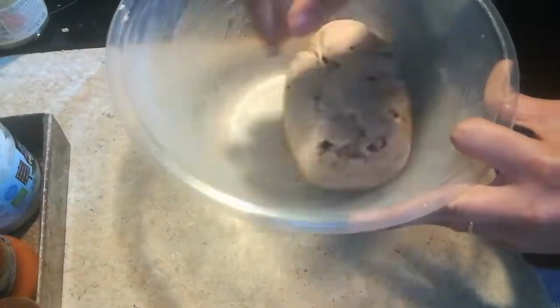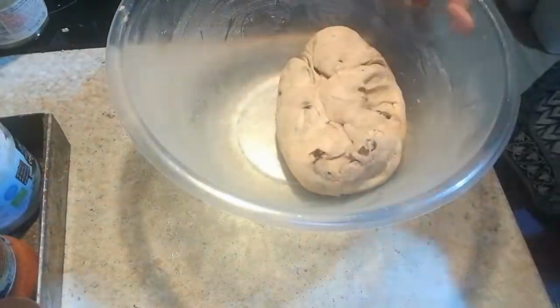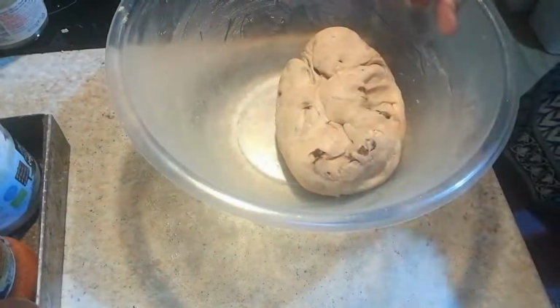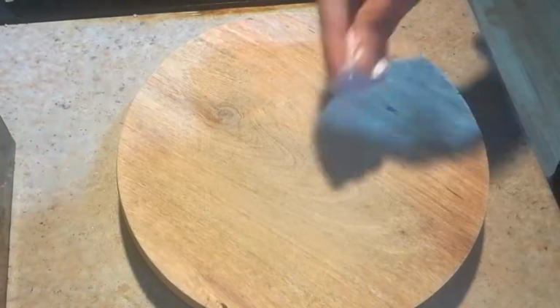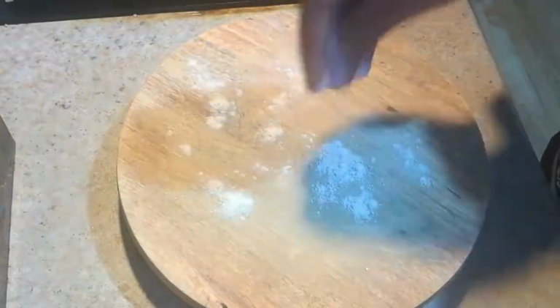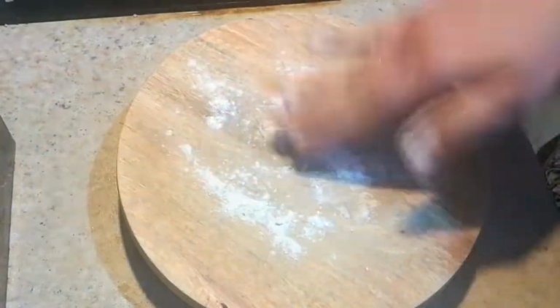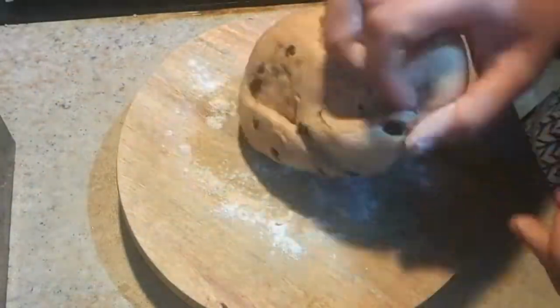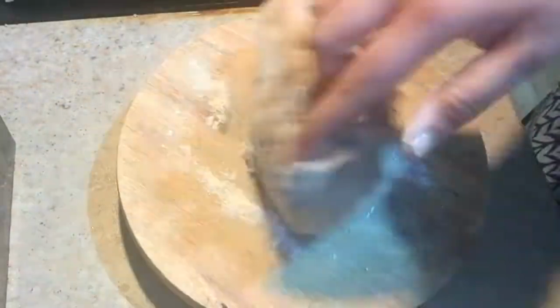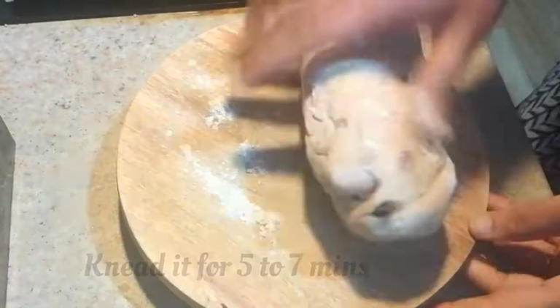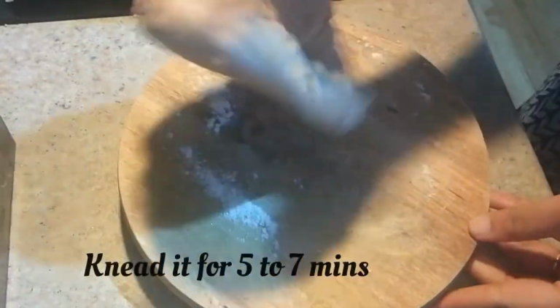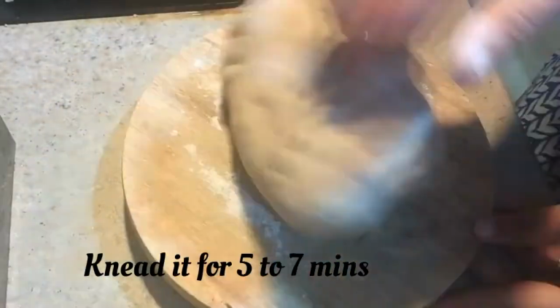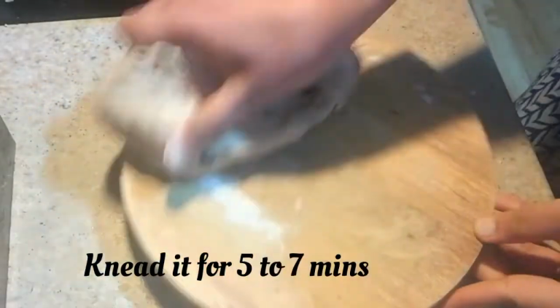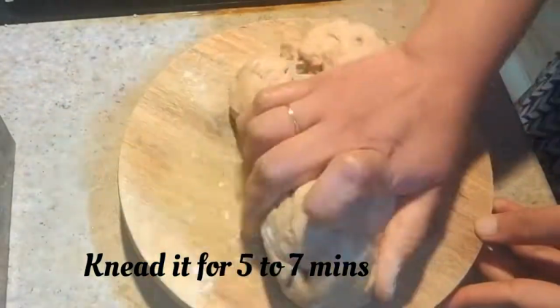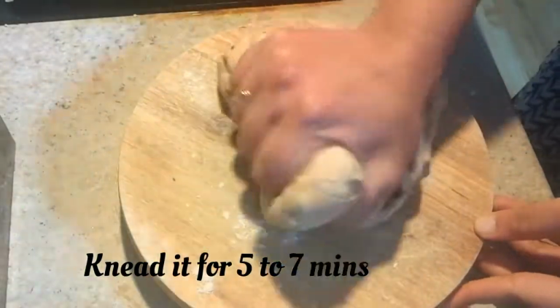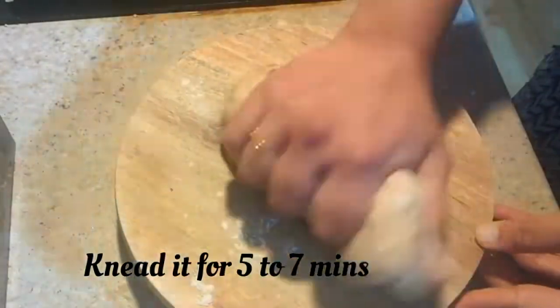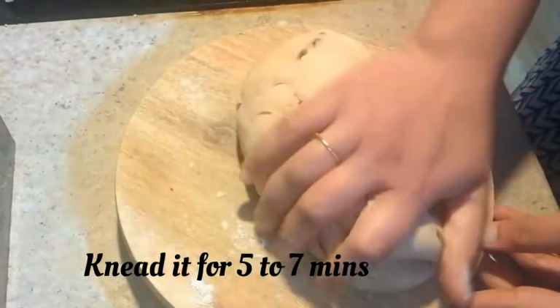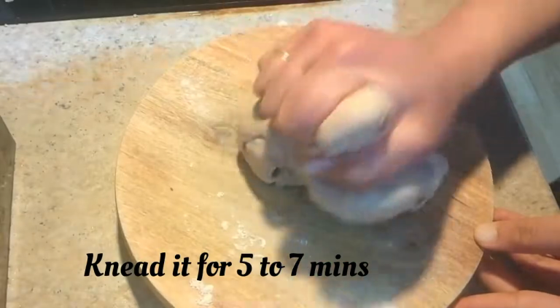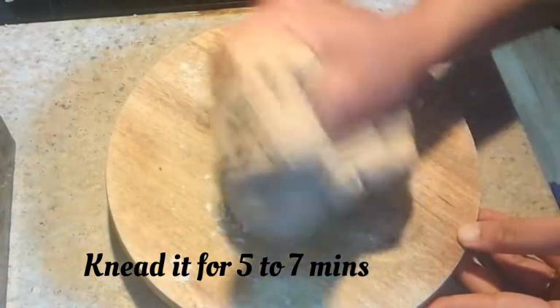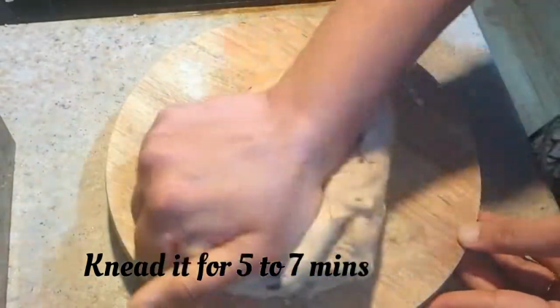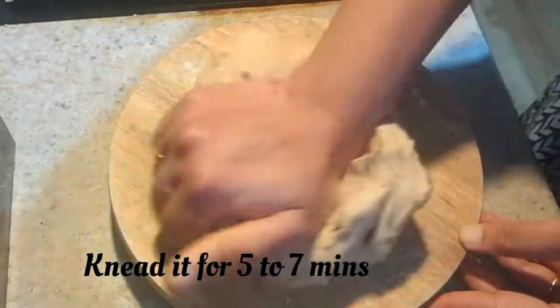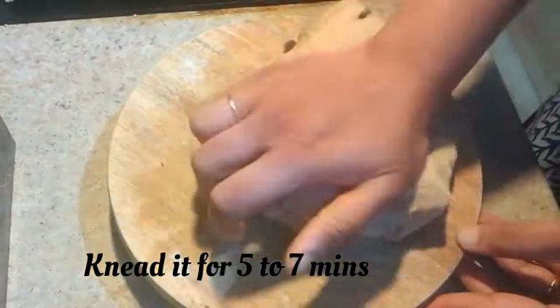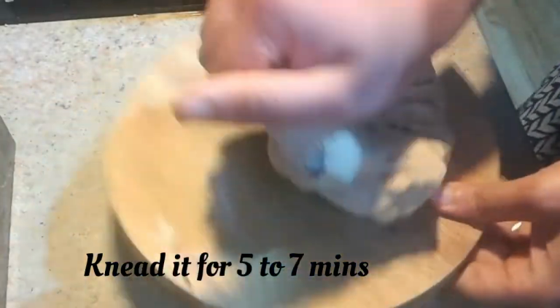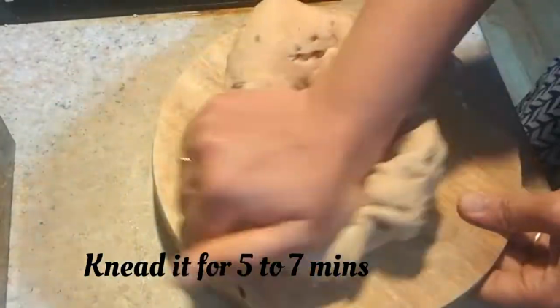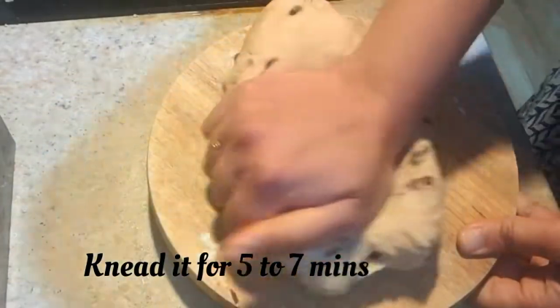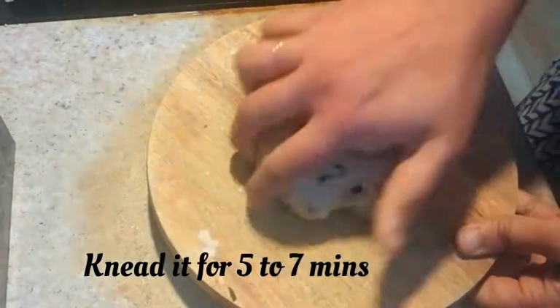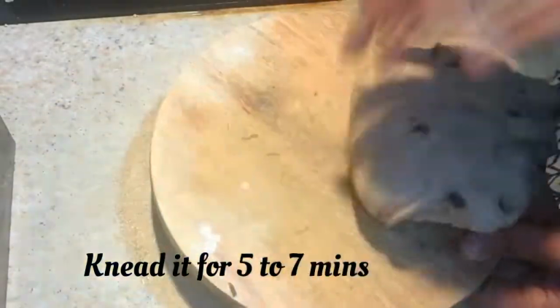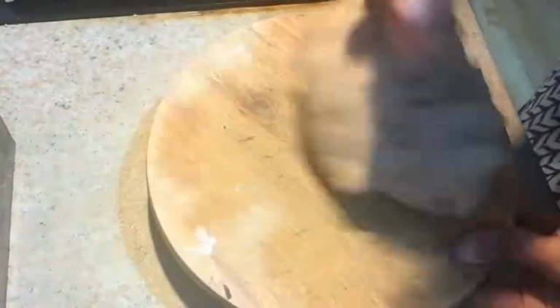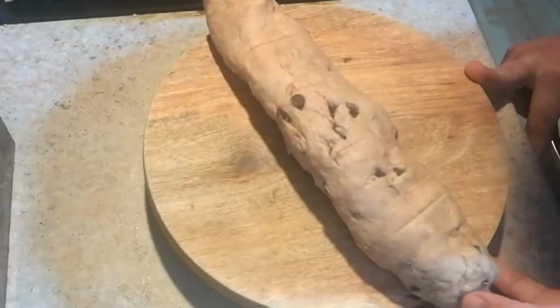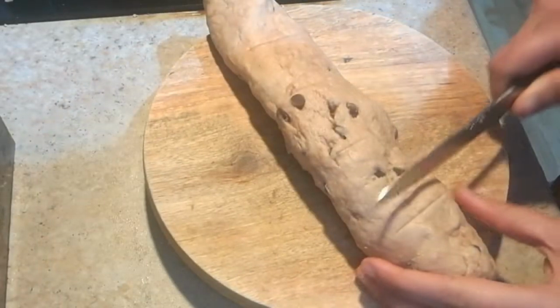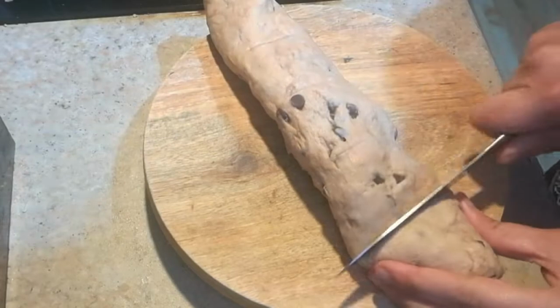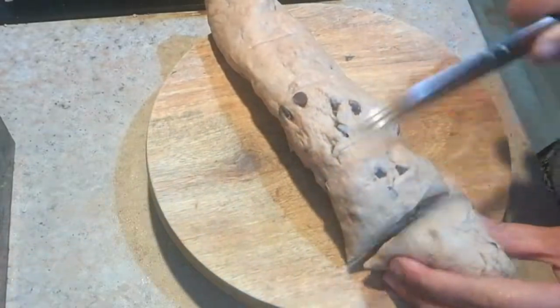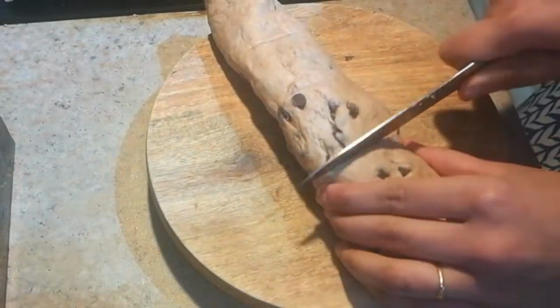Now I'm going to knead it for around five to seven minutes to make it soft, and then I'm going to roll it and cut it into six pieces.